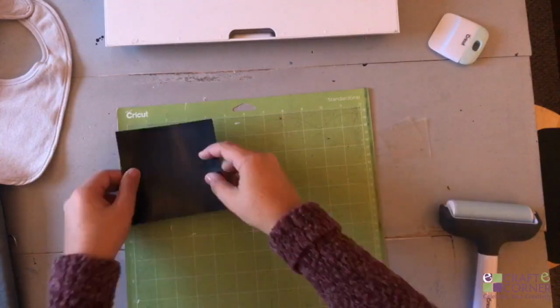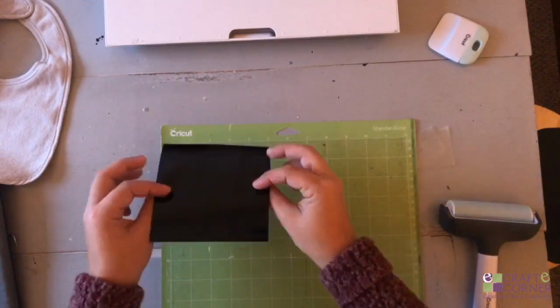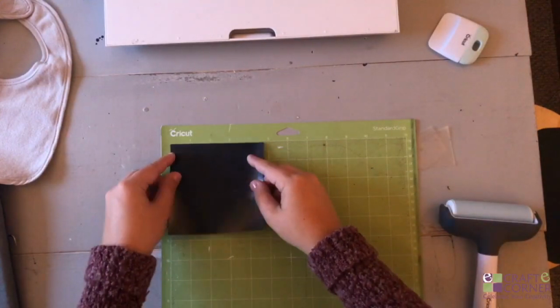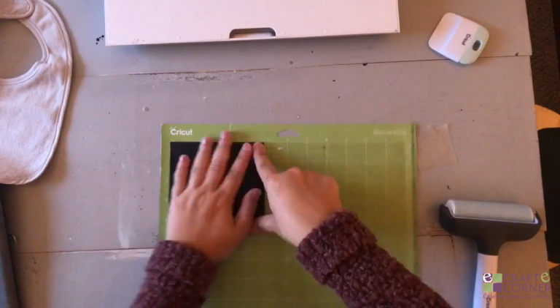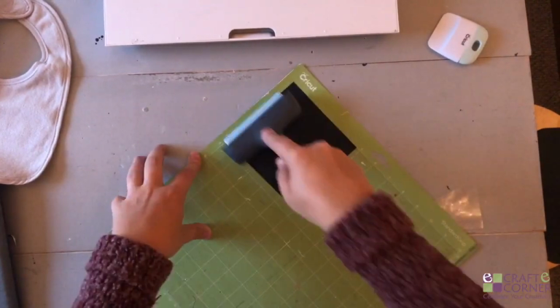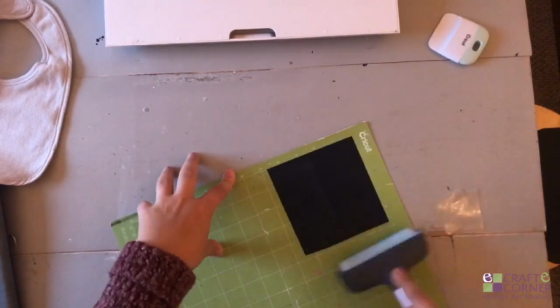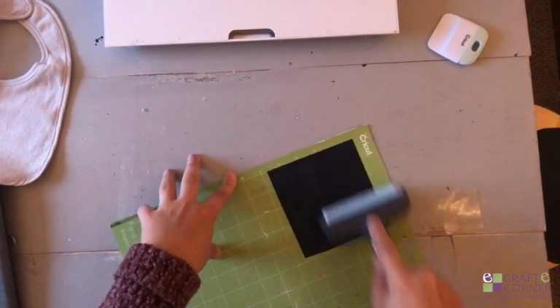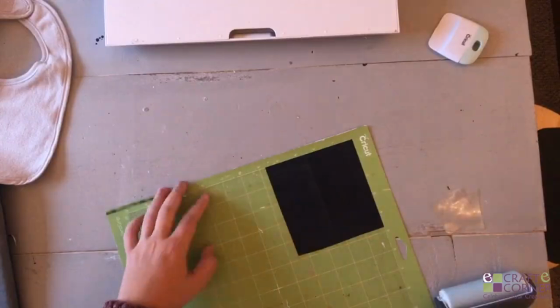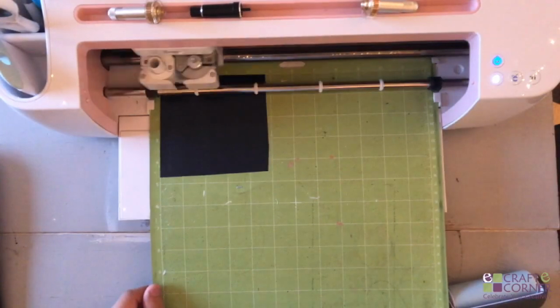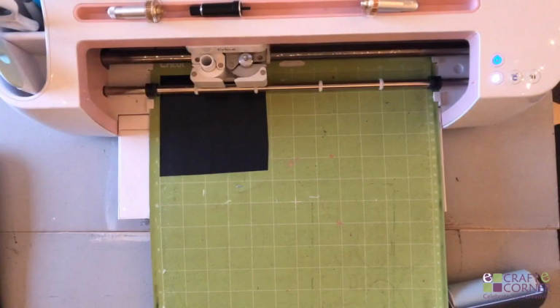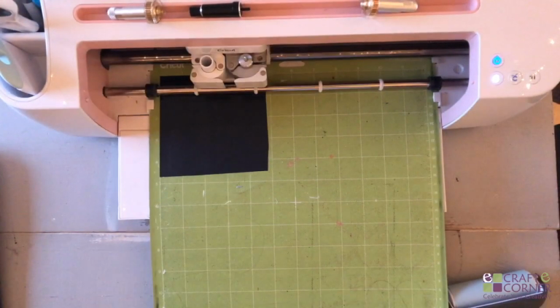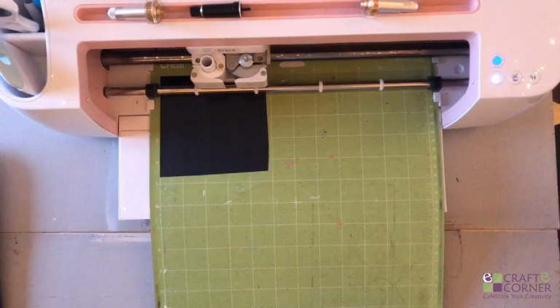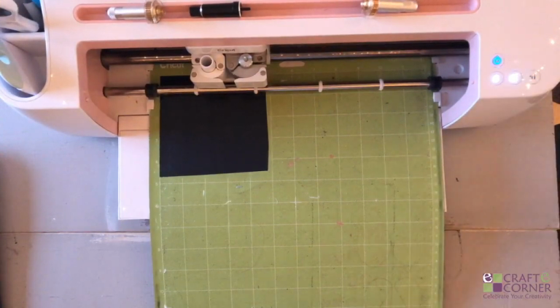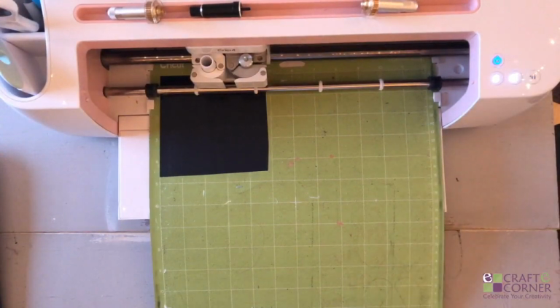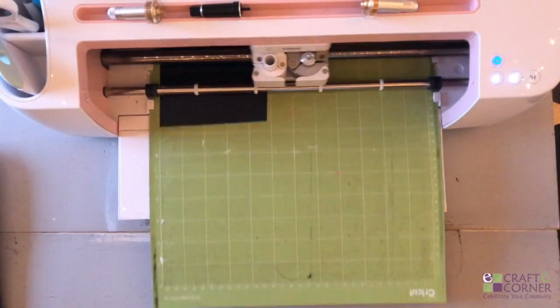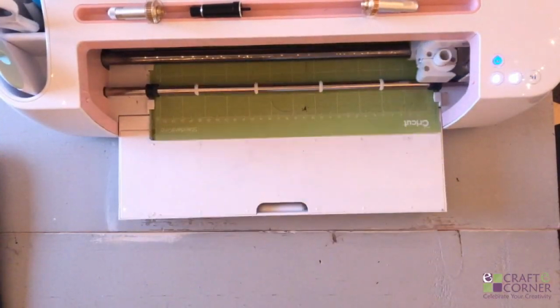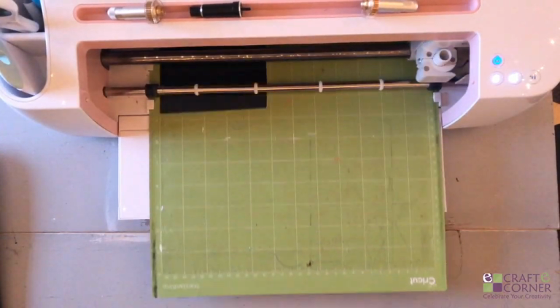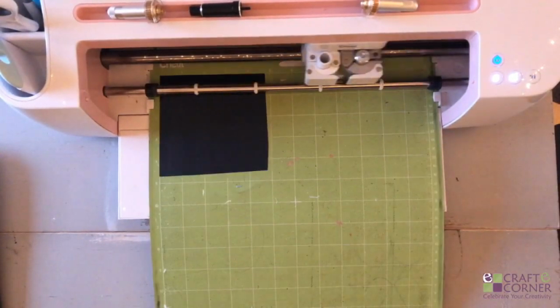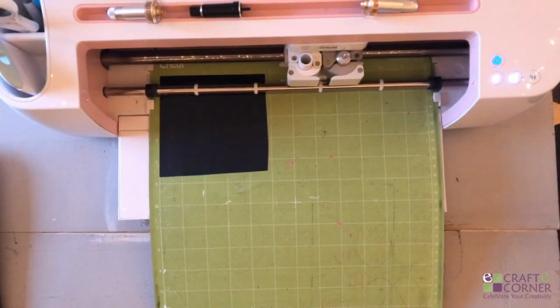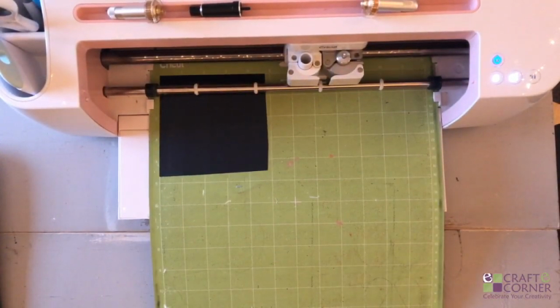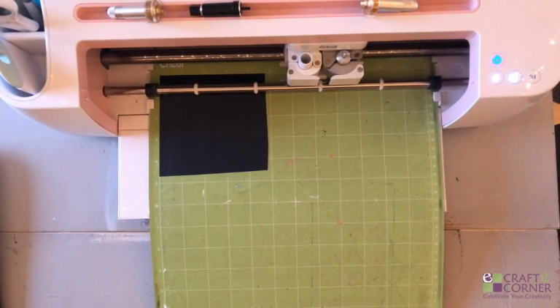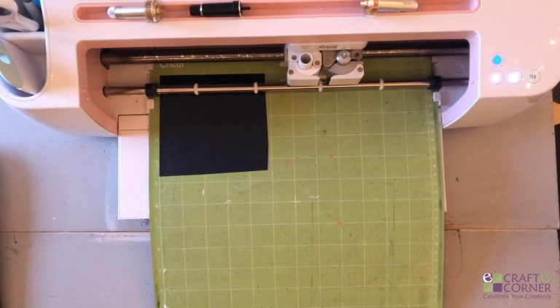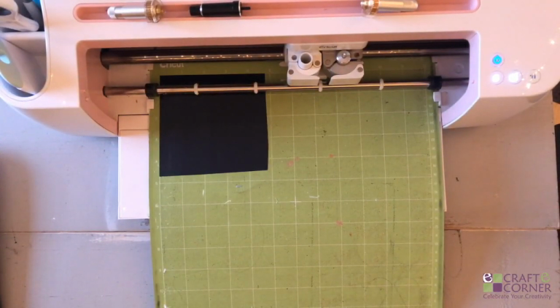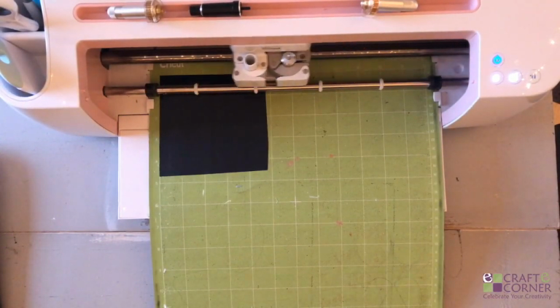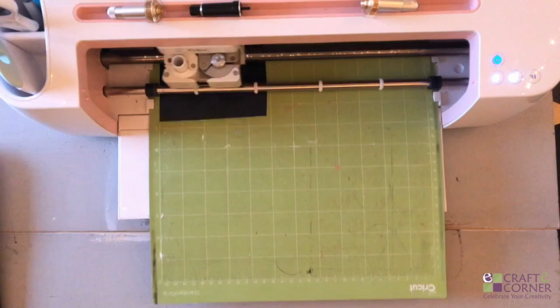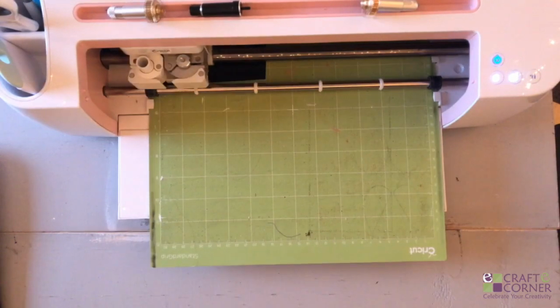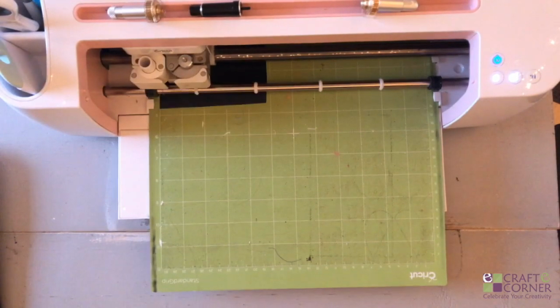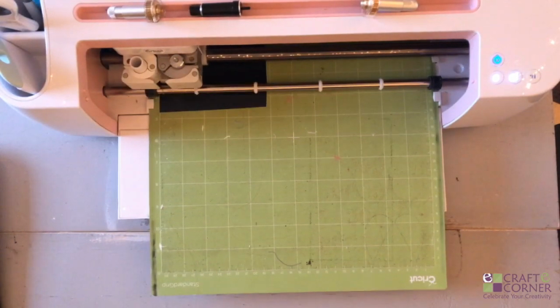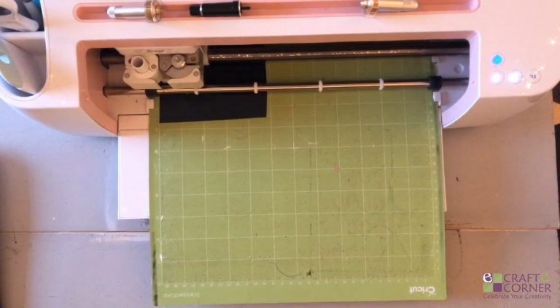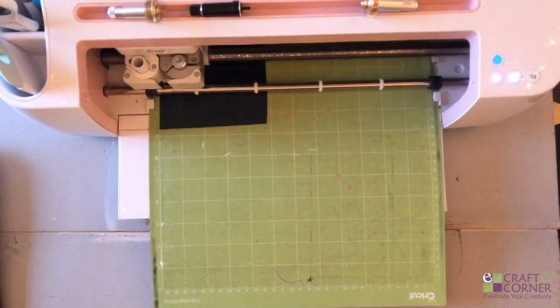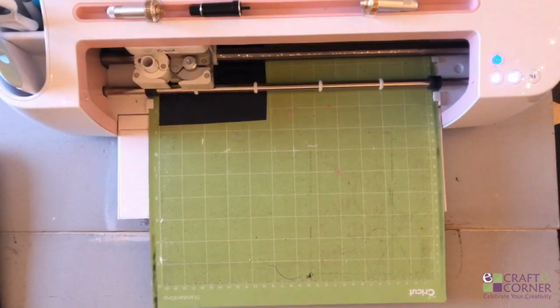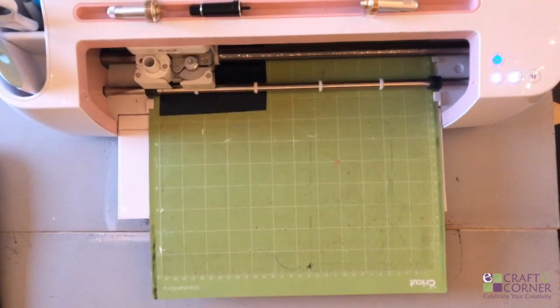We'll get started by applying some iron-on to a standard grip cutting mat. Make sure you mirror your image in Design Space and put your iron-on face down onto the mat.